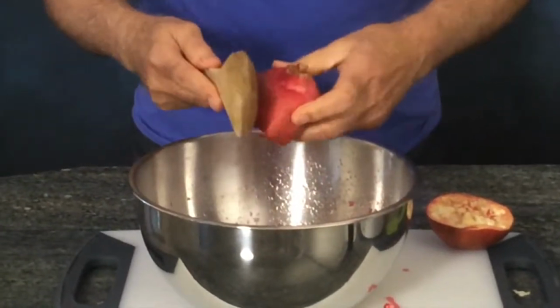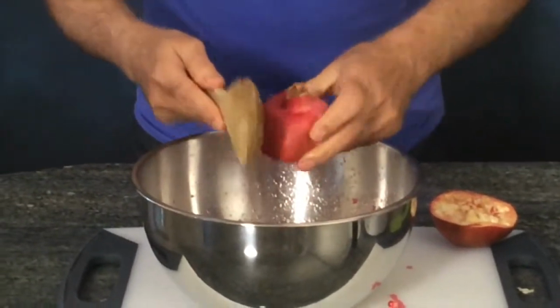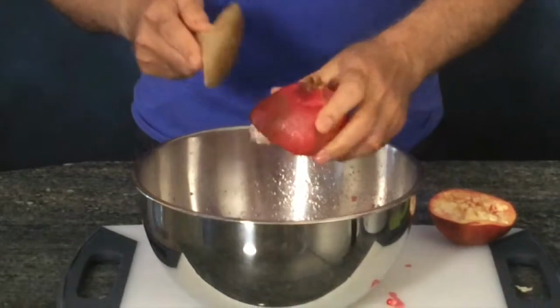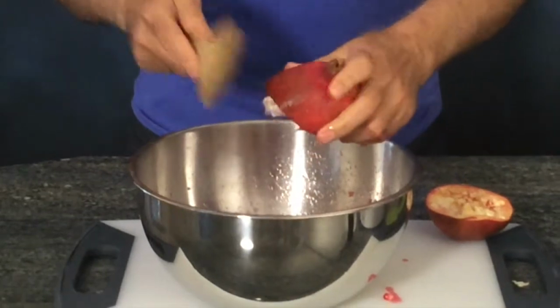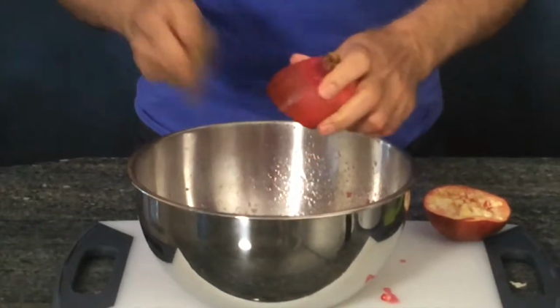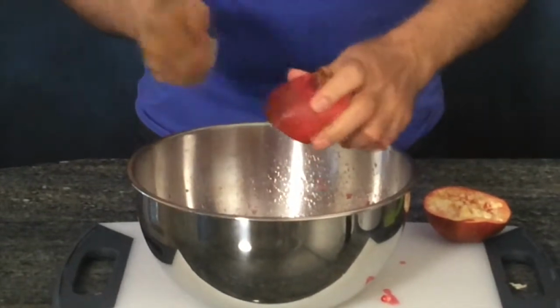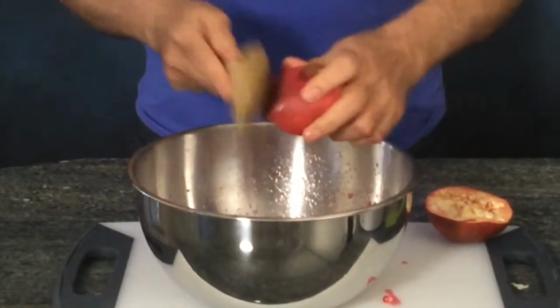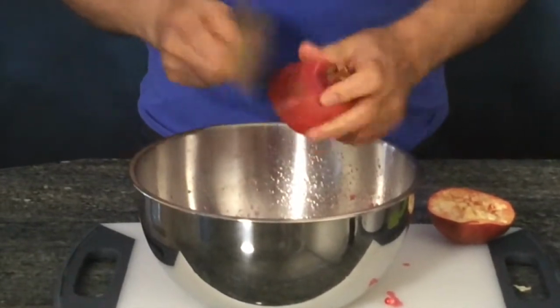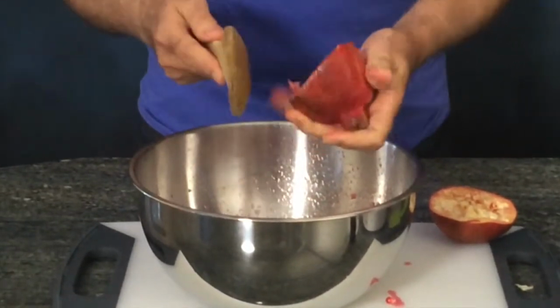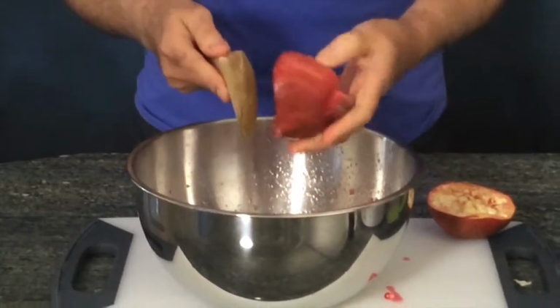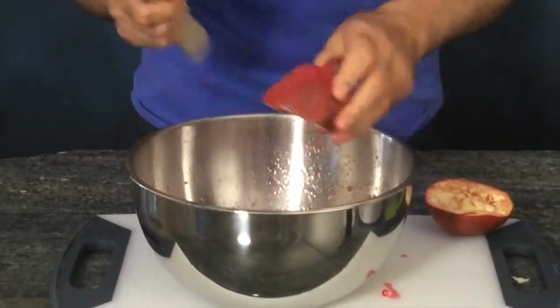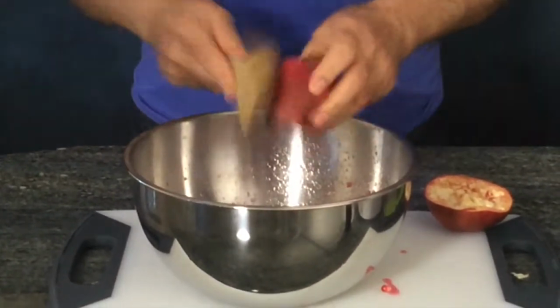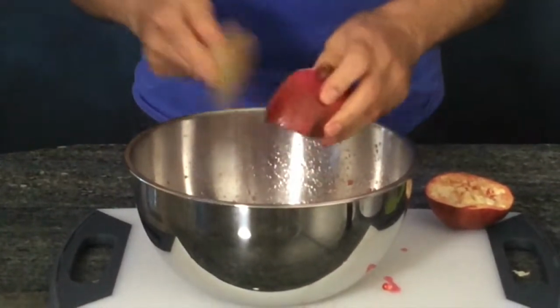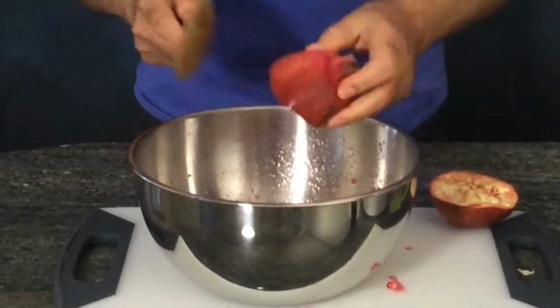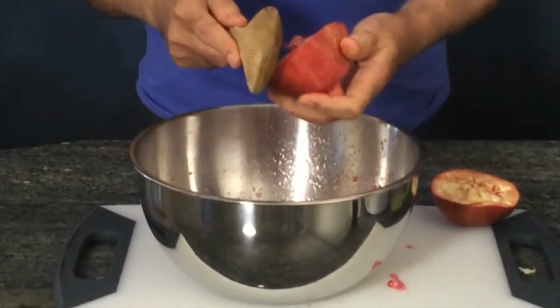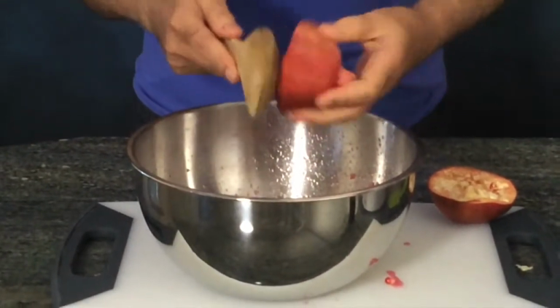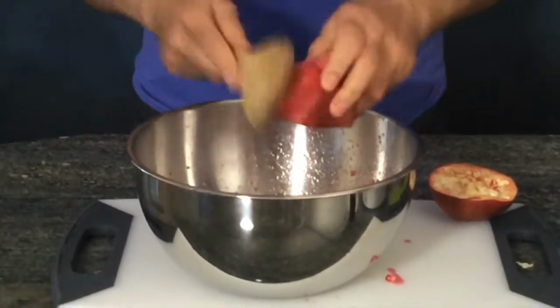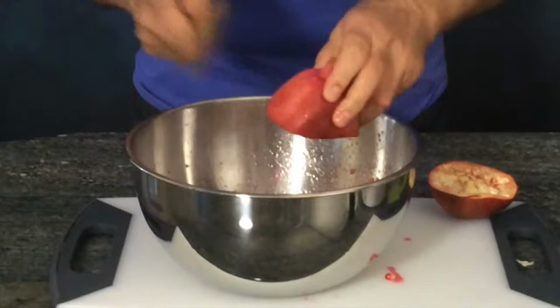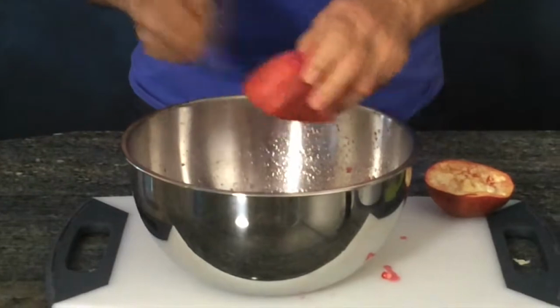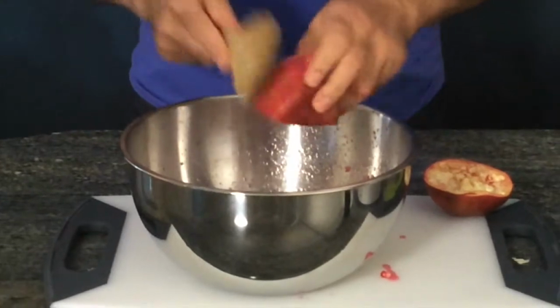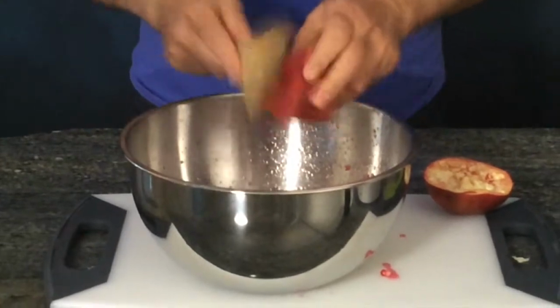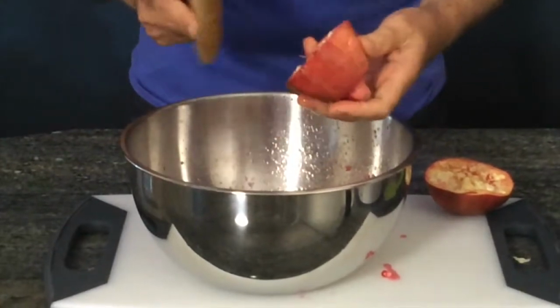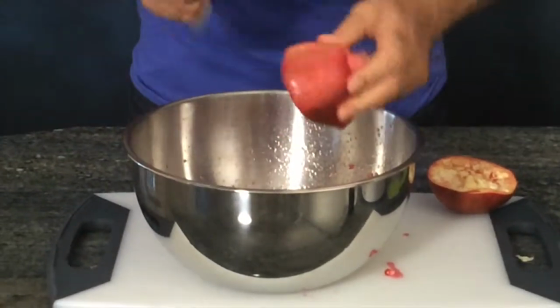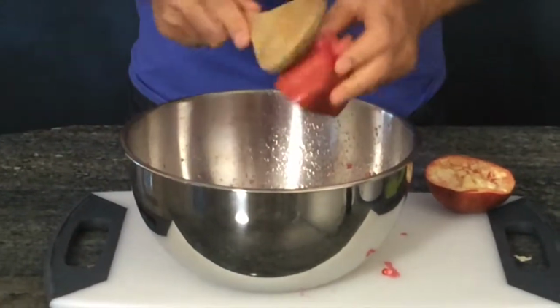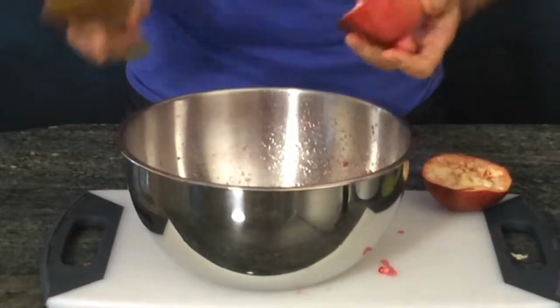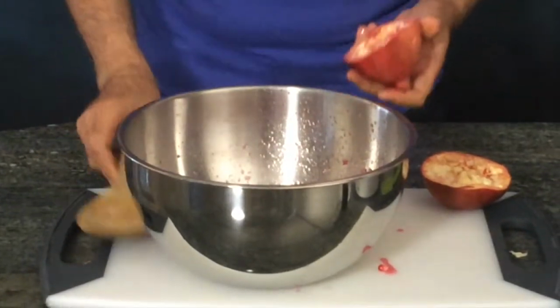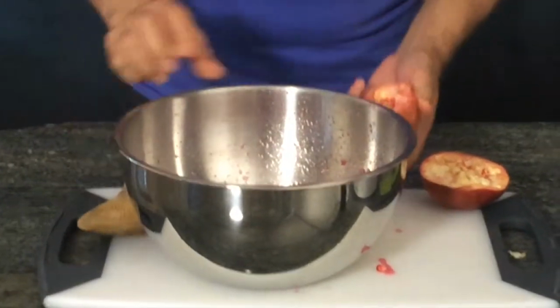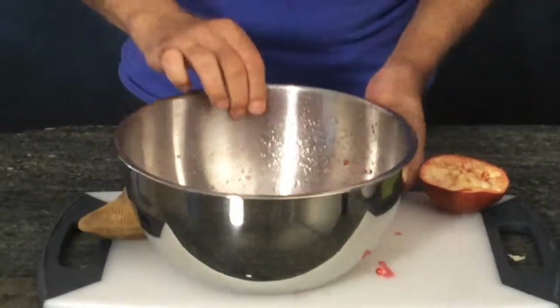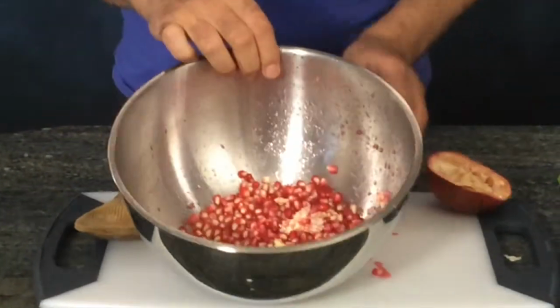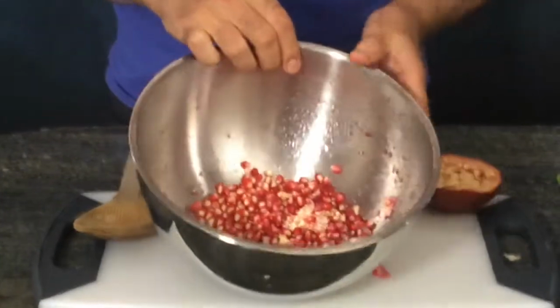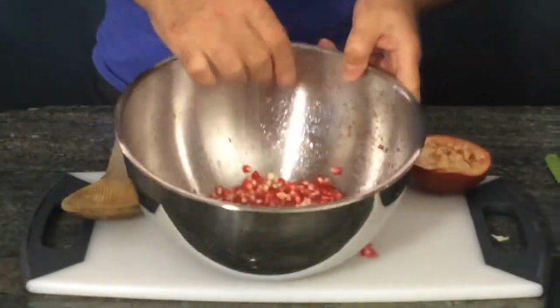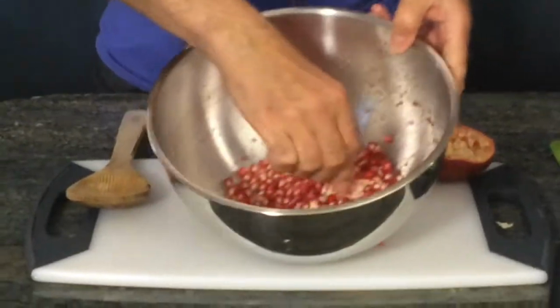This is the fastest and quickest way — no mess. I know some people do it with water, but this is far easier. All you do is just take out the skin part of it.